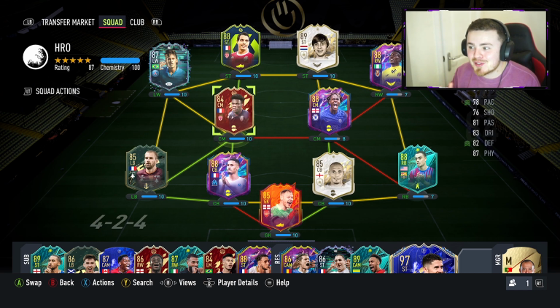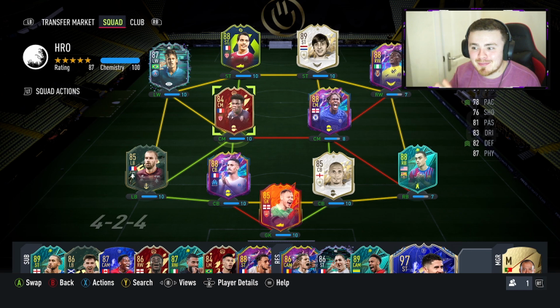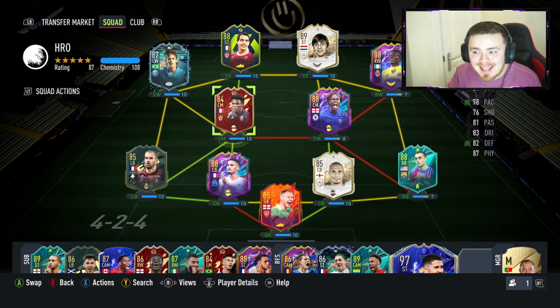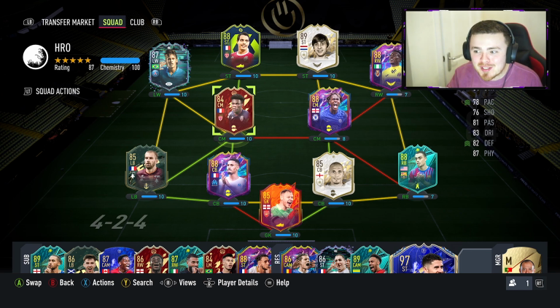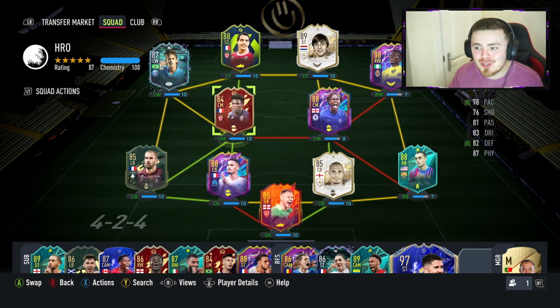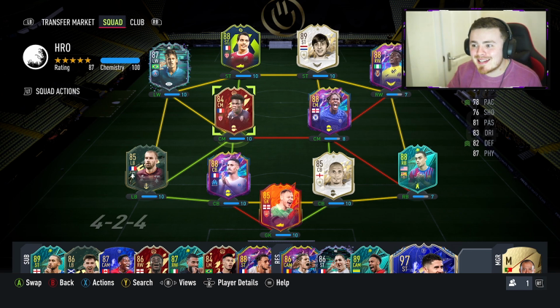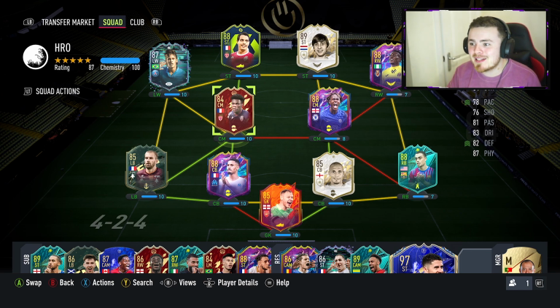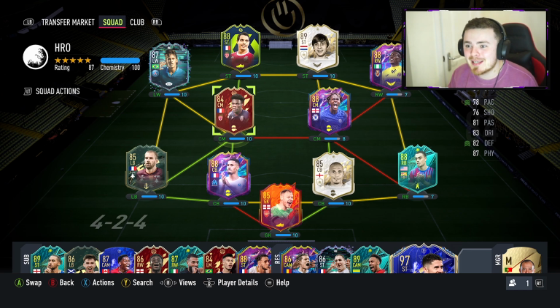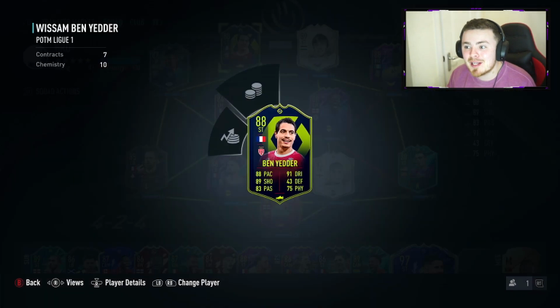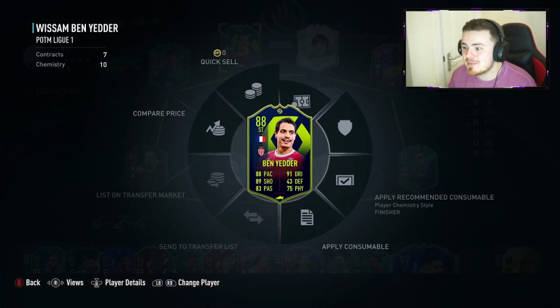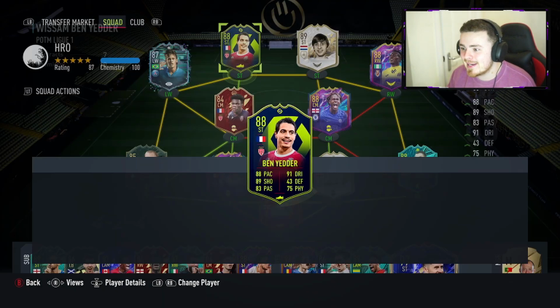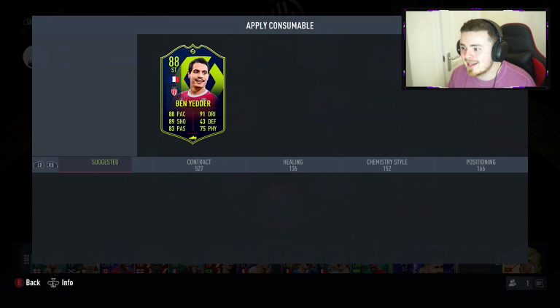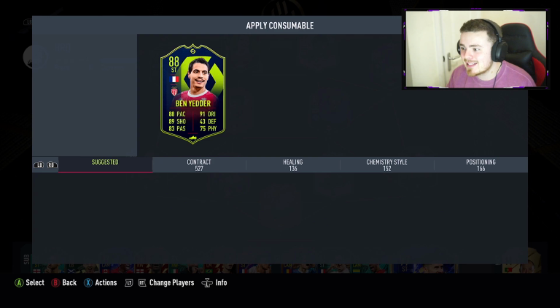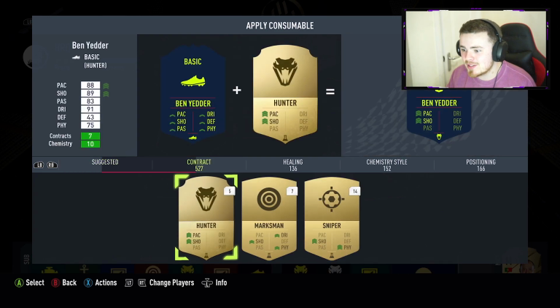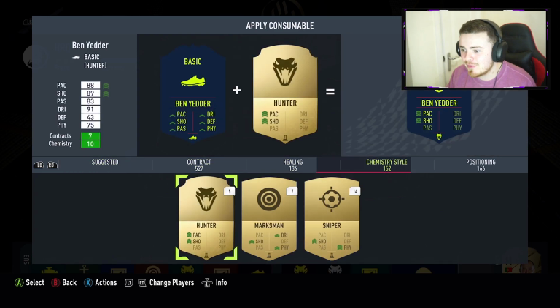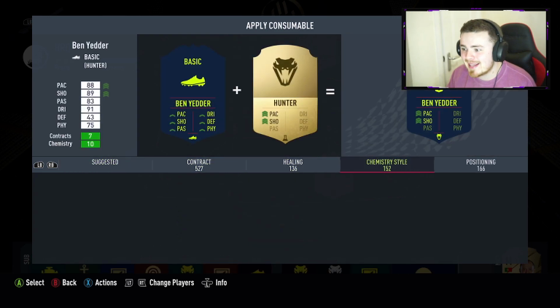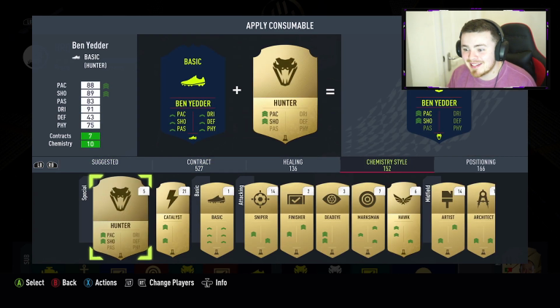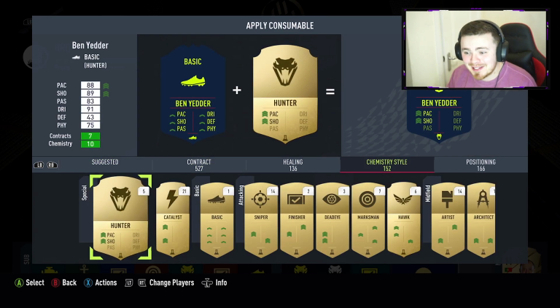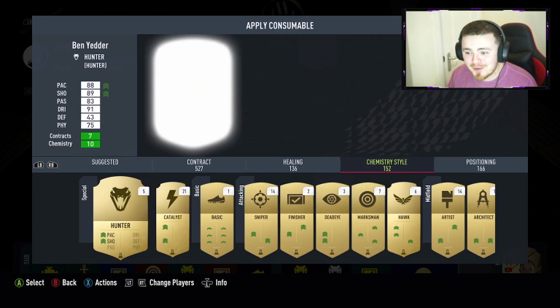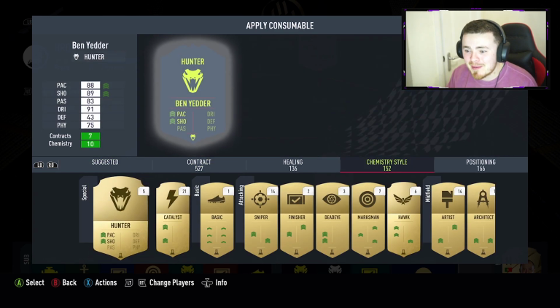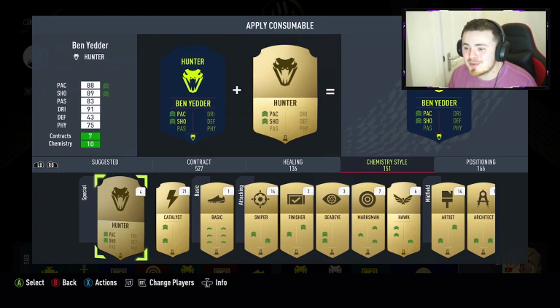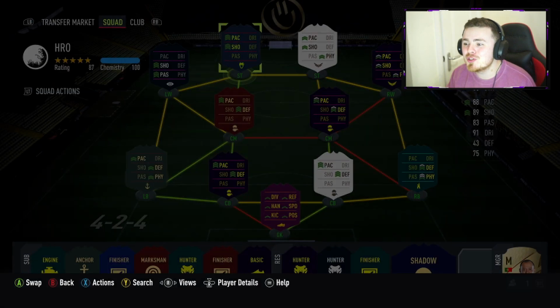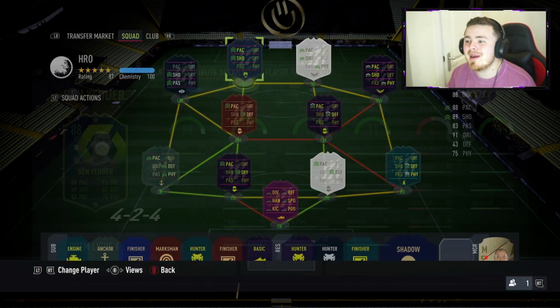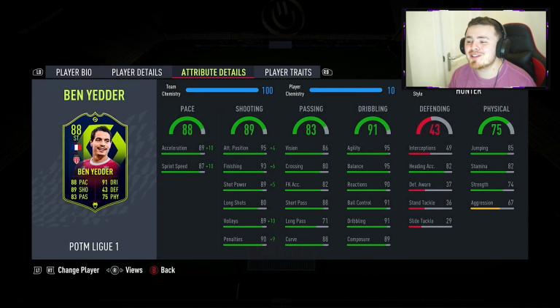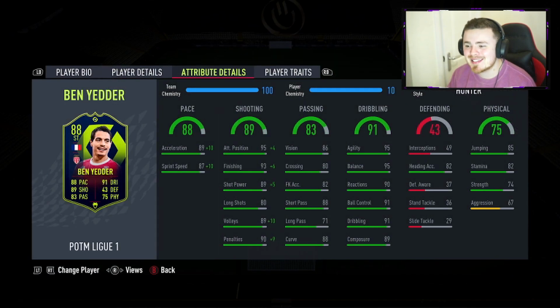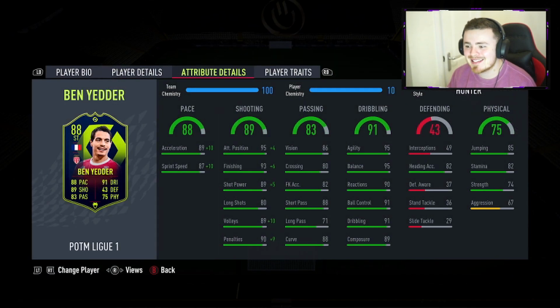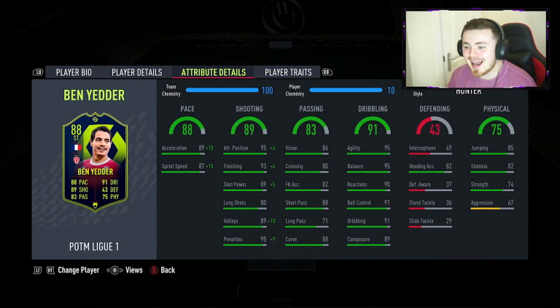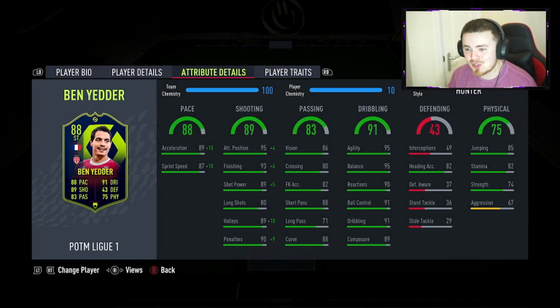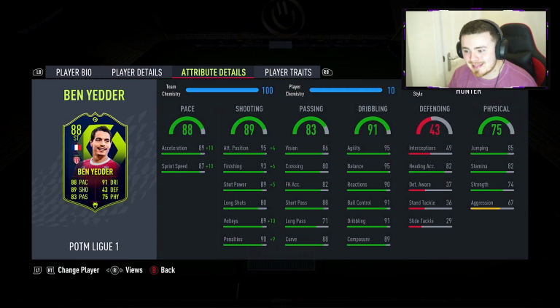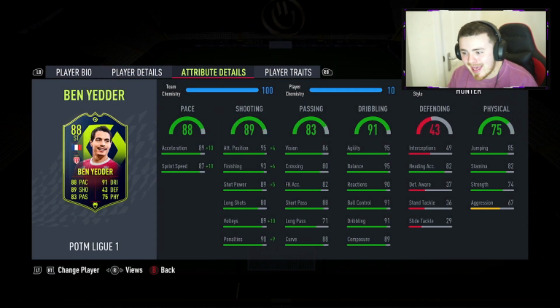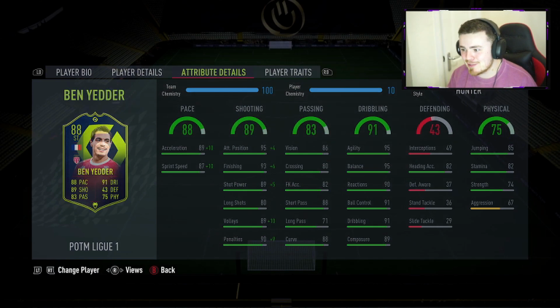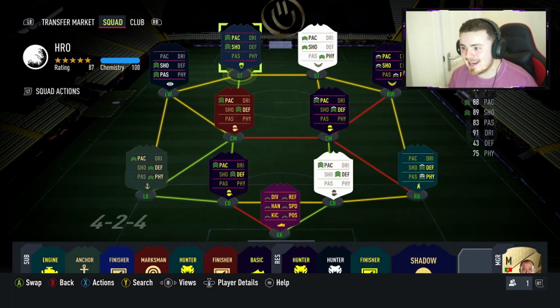I'm still waiting to get the Future Stars Tchouameni — that is the next upgrade to put in my team. But chem style for this man quickly: it has to be a Hunter, that is what Futbin is telling me. Luckily I do have five of them in my club. Super juiced the pace and the shooting stats — now we're talking demon energy right here lads.